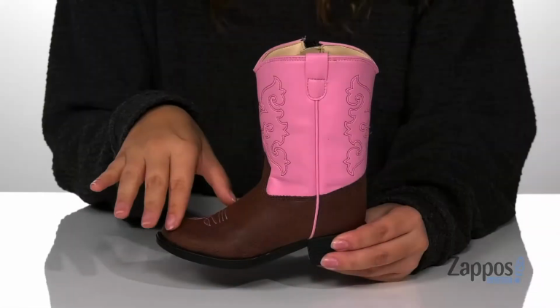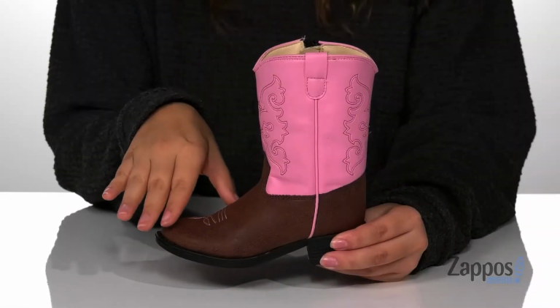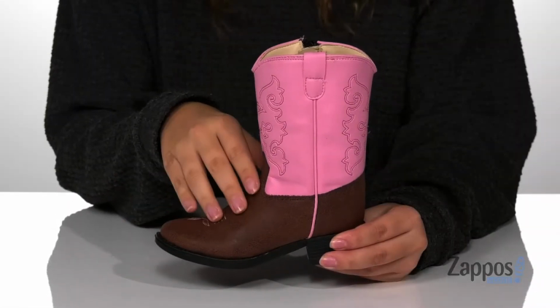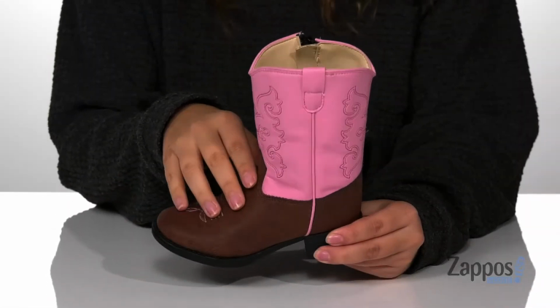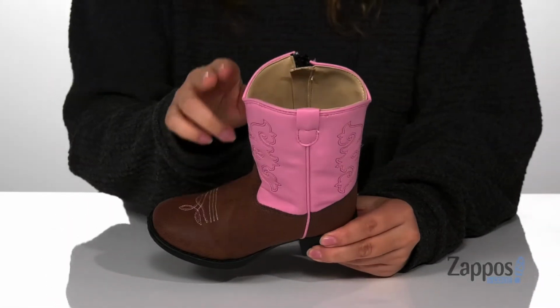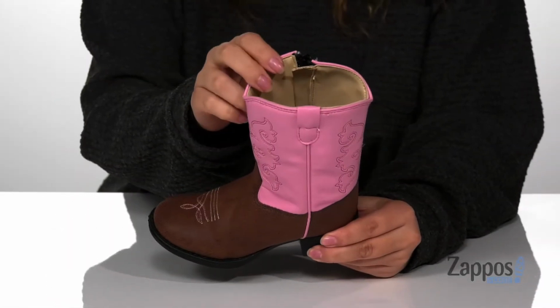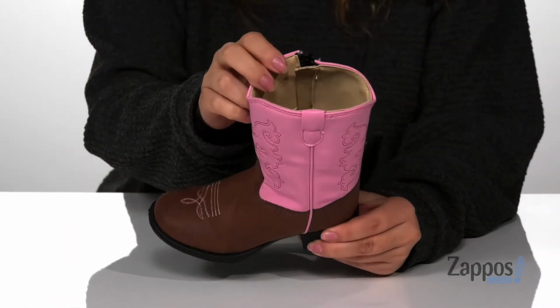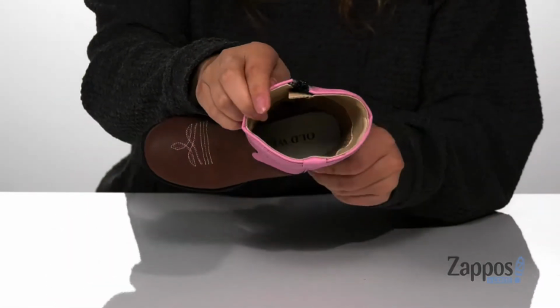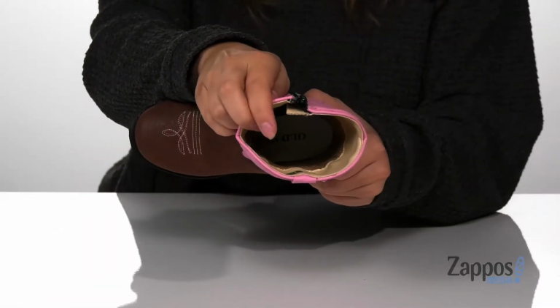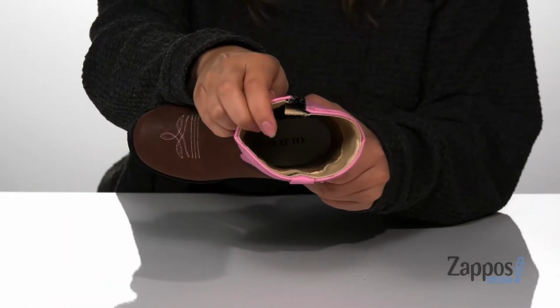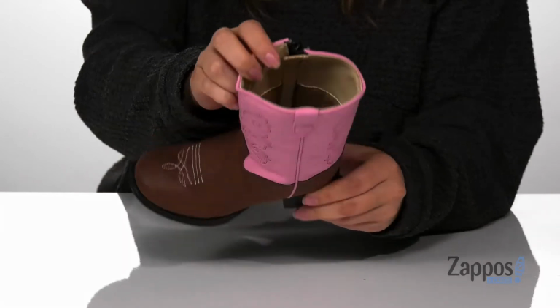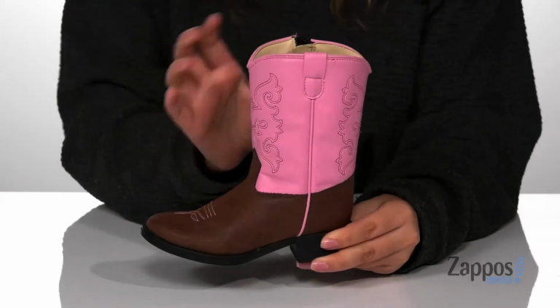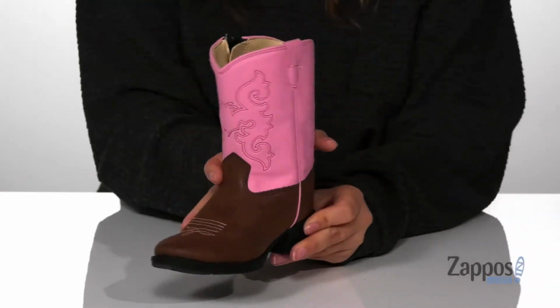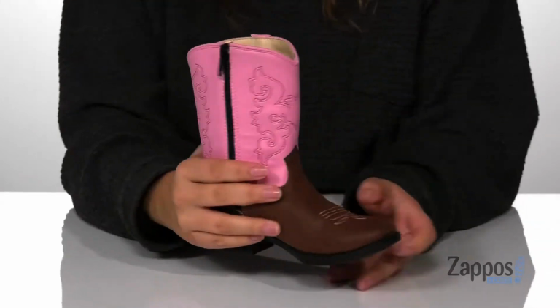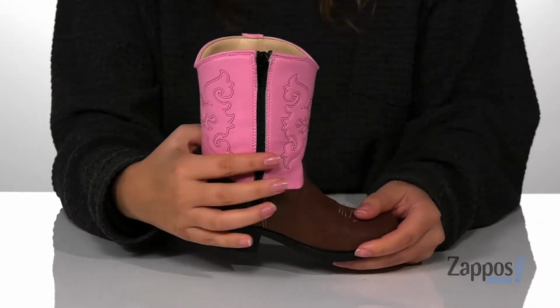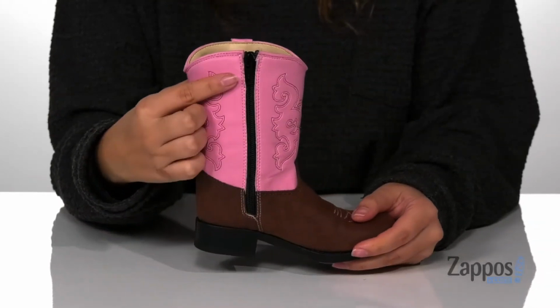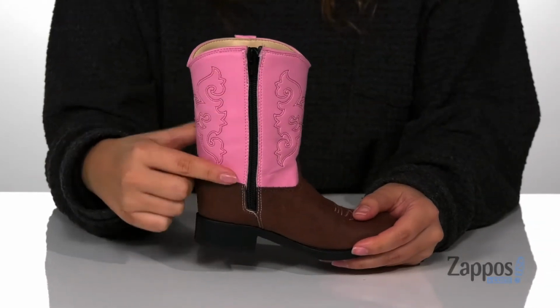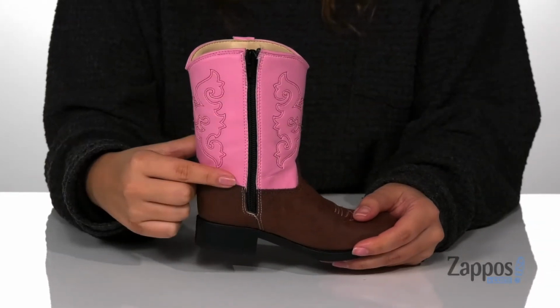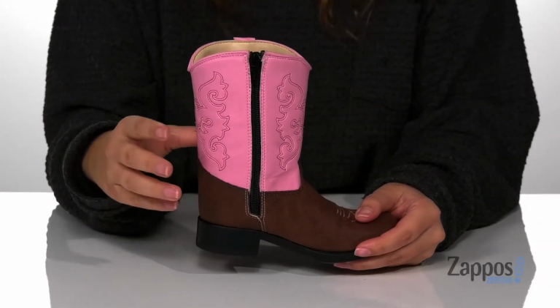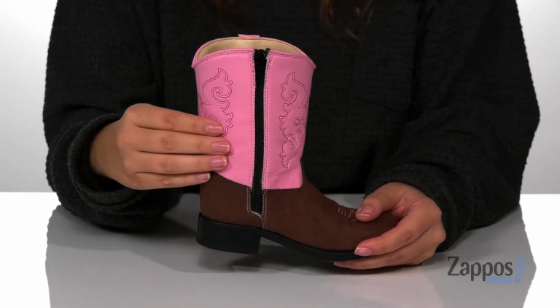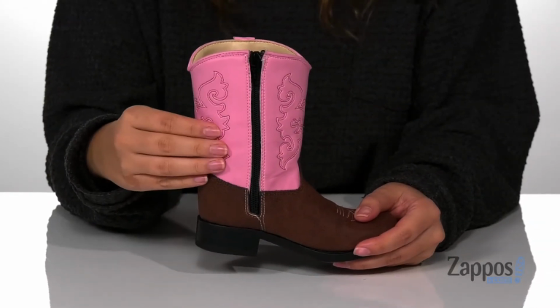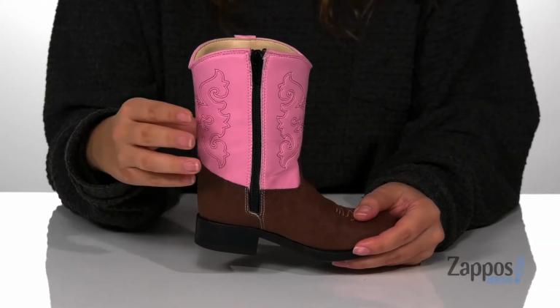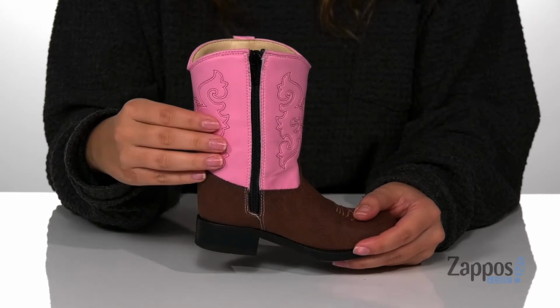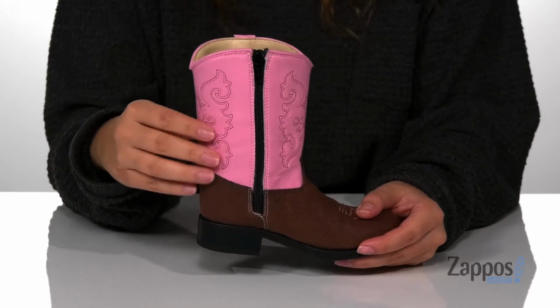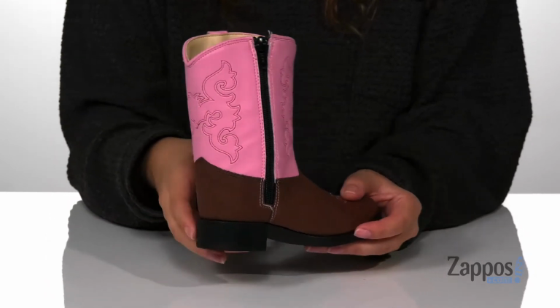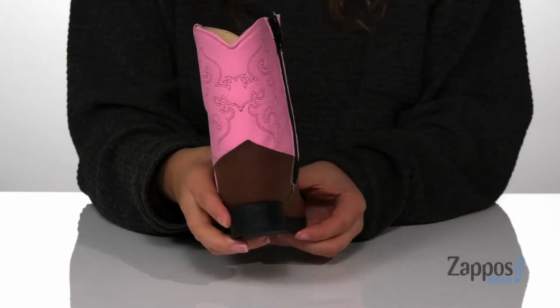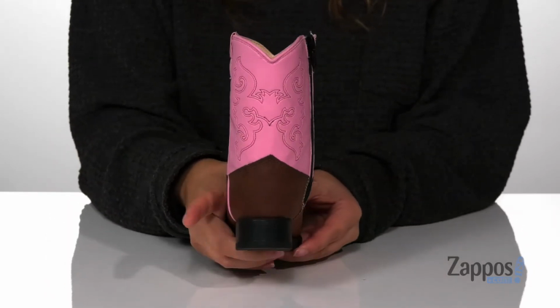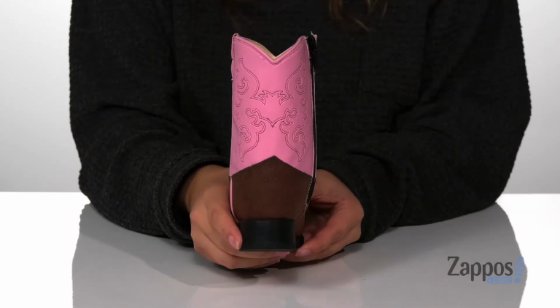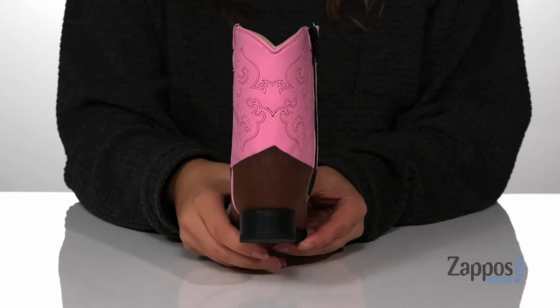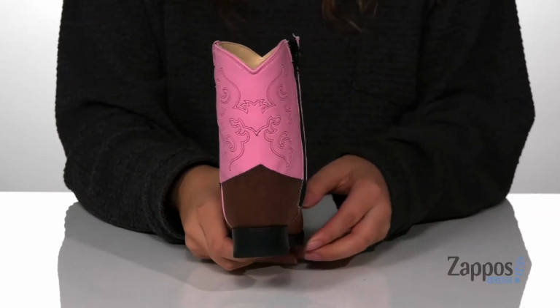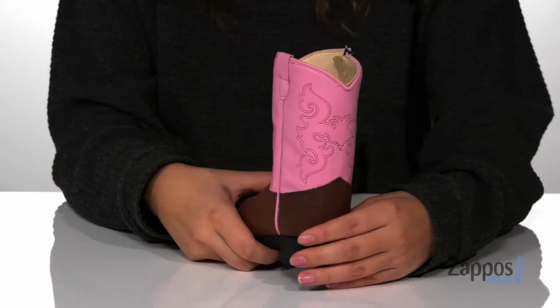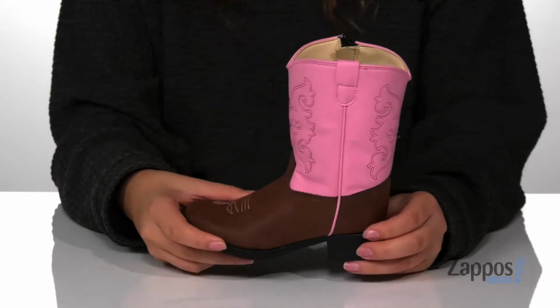These boots have a man-made upper with a man-made inner lining and a cushioned footbed for comfort. On the inside of the boot, there is a fully functioning zipper that's going to allow your kids to slip these on all by themselves. At the back is the heel that's going to give them a small boost in height.